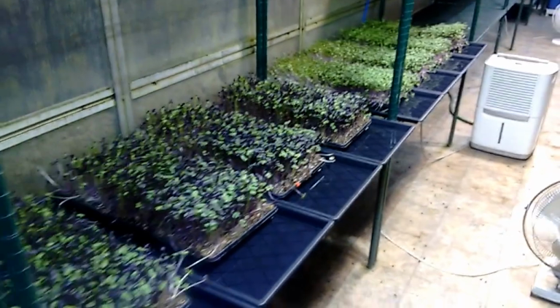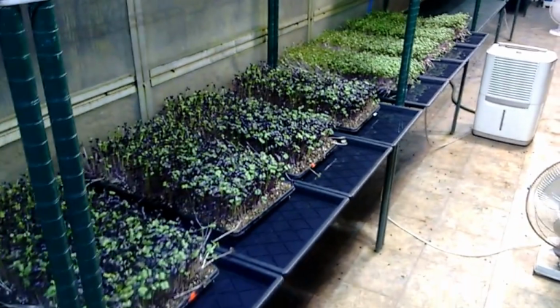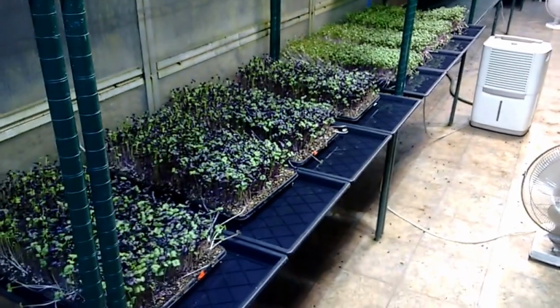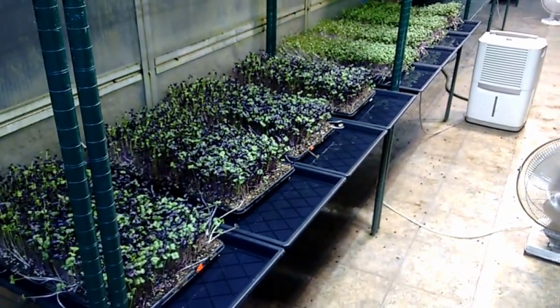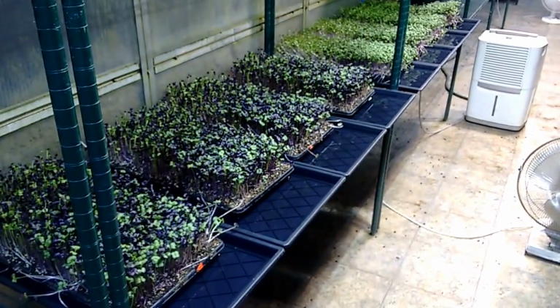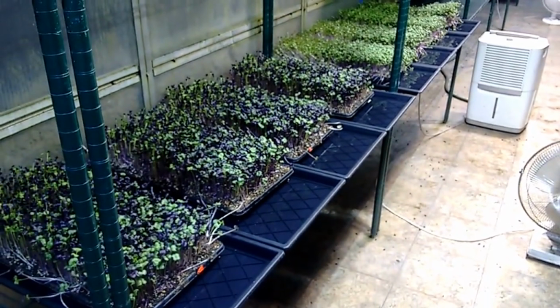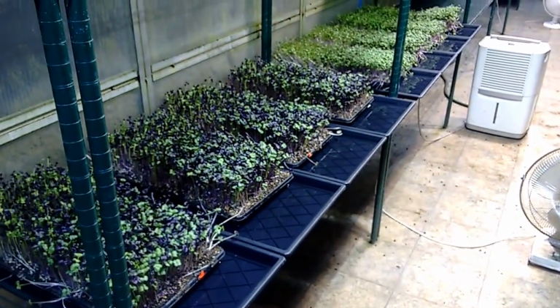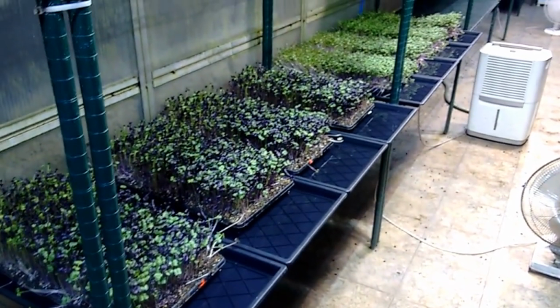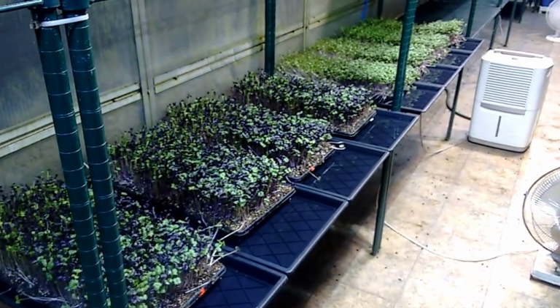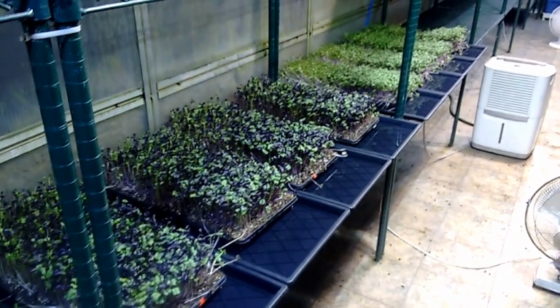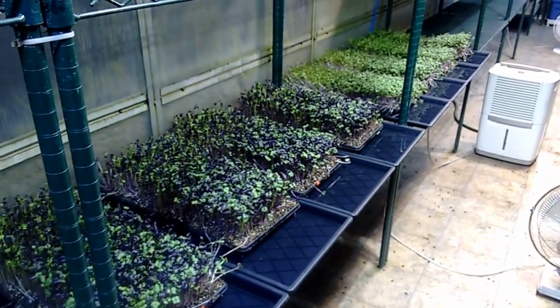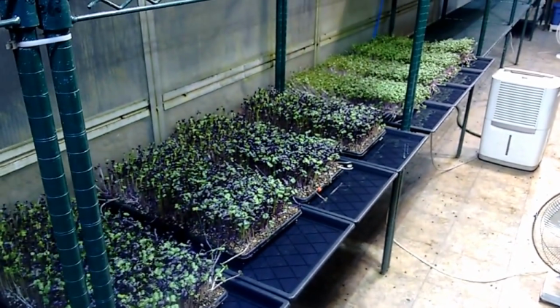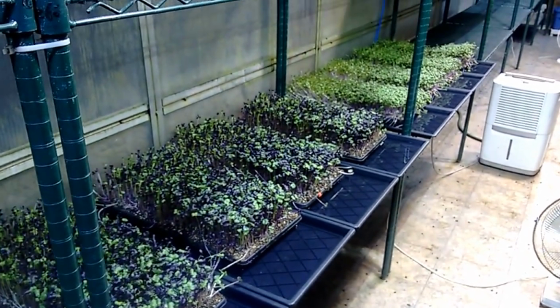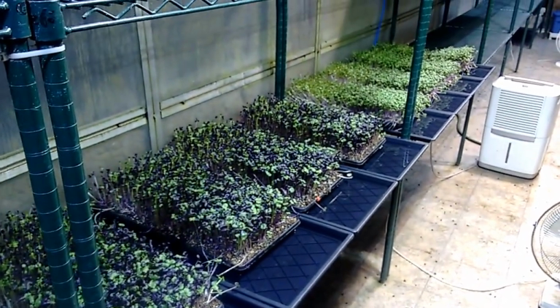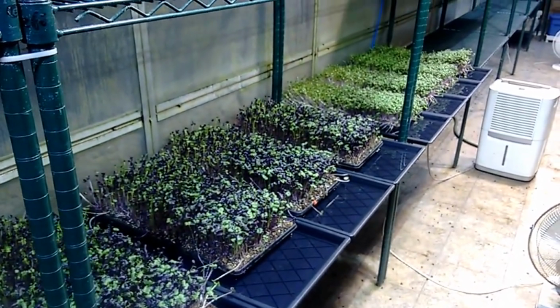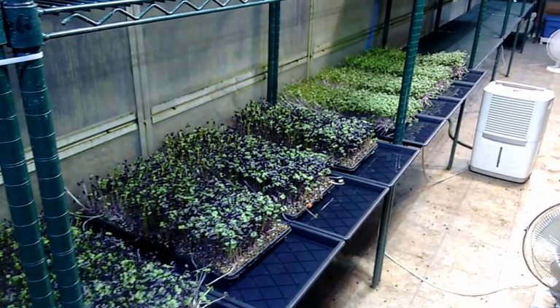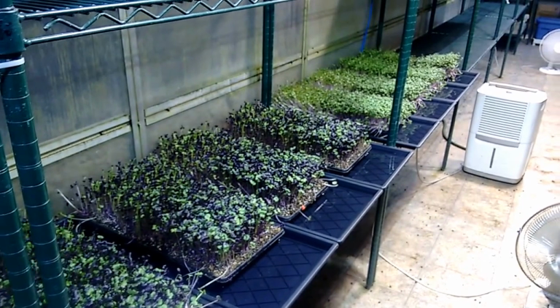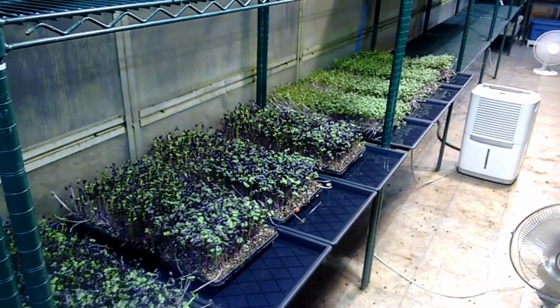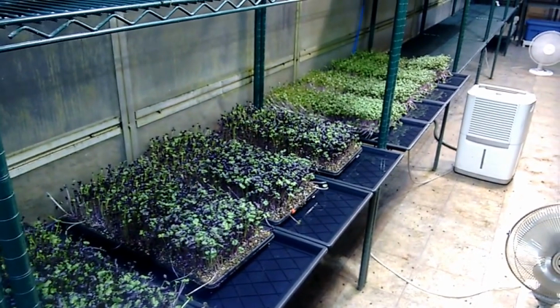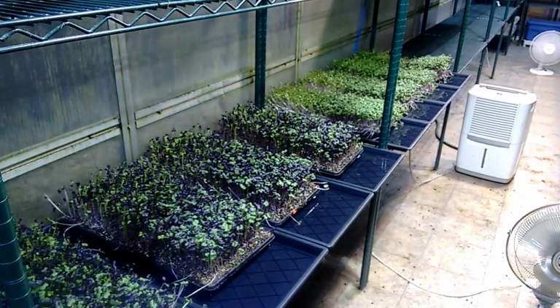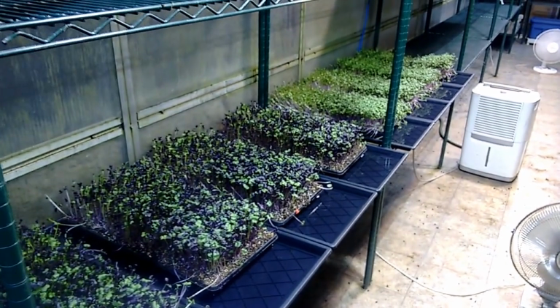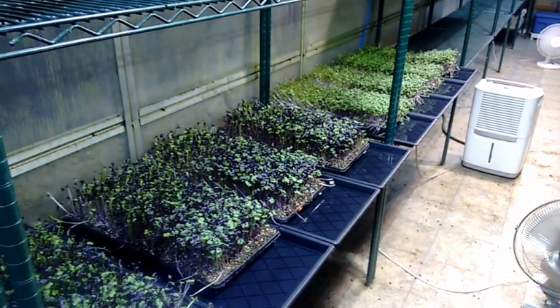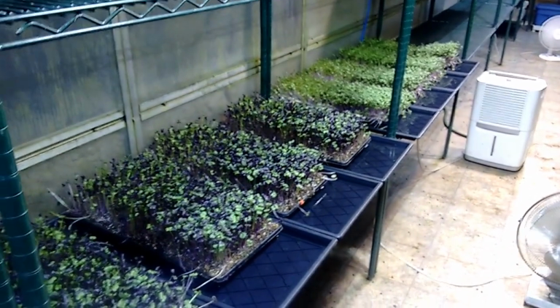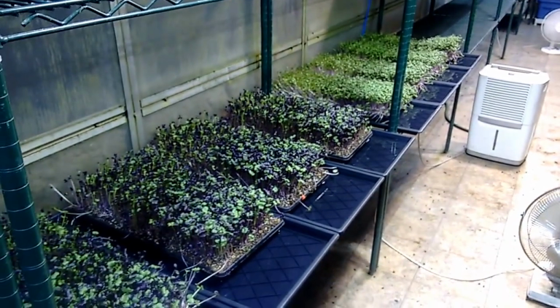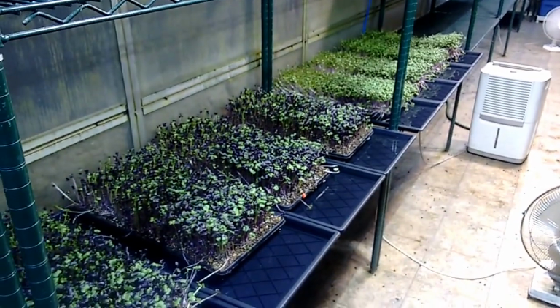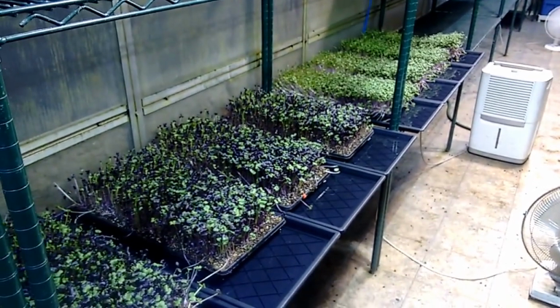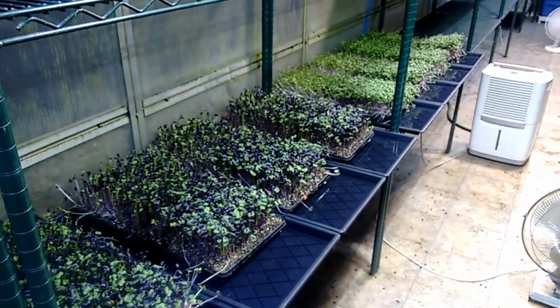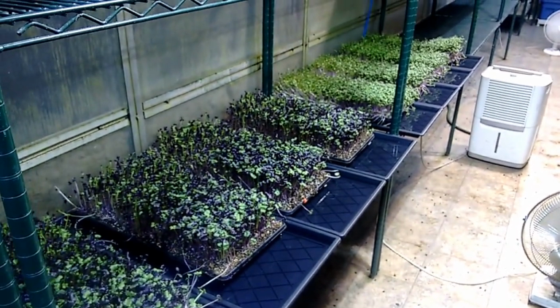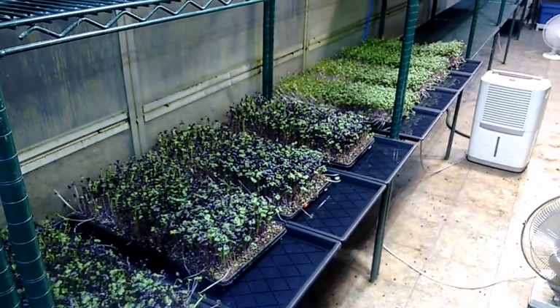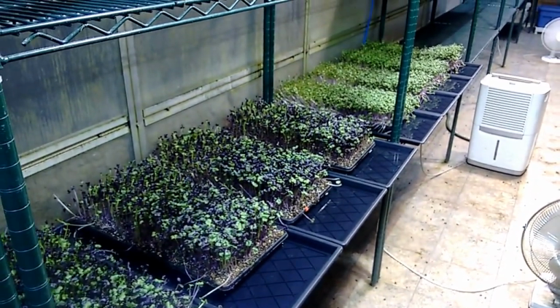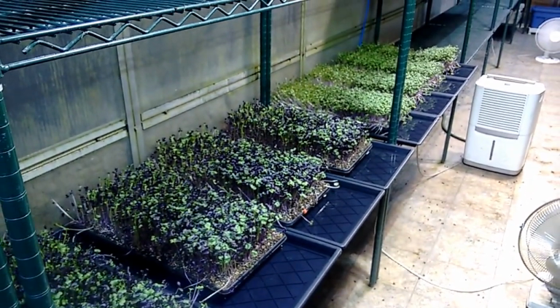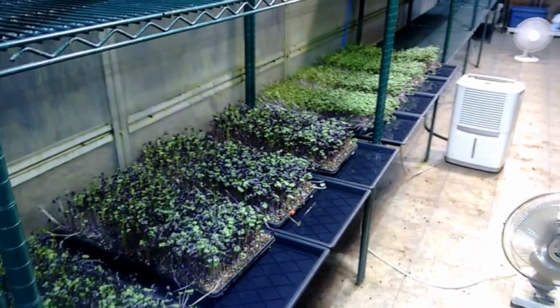So there you go — a little bit on watering and a little bit about the importance of light, and how to deal with a lack of light in some situations with very little compromise in crop quality.